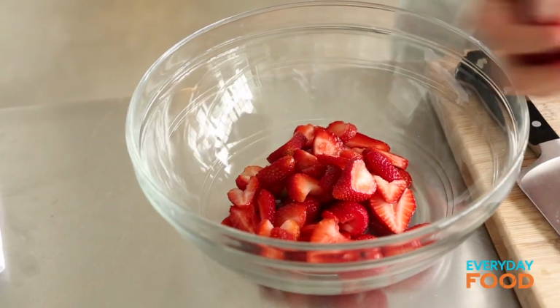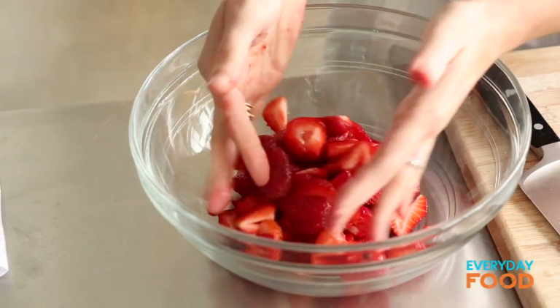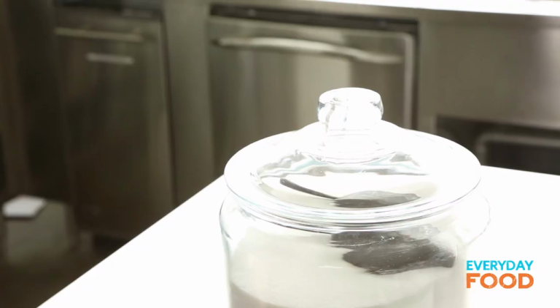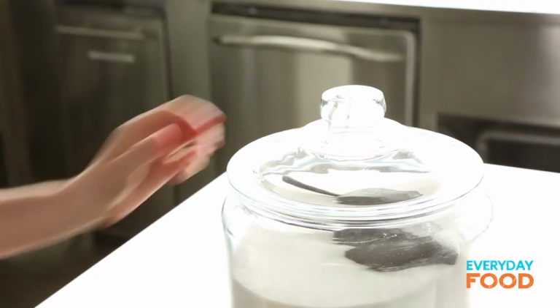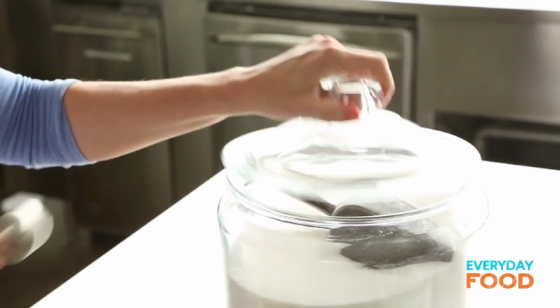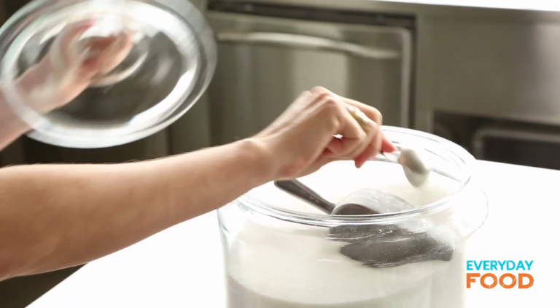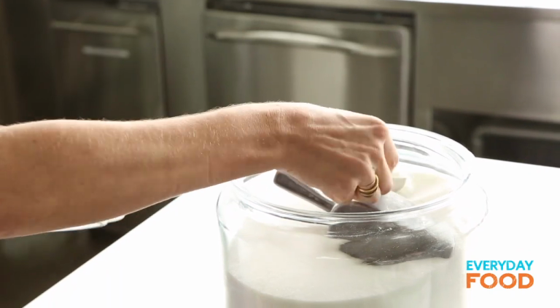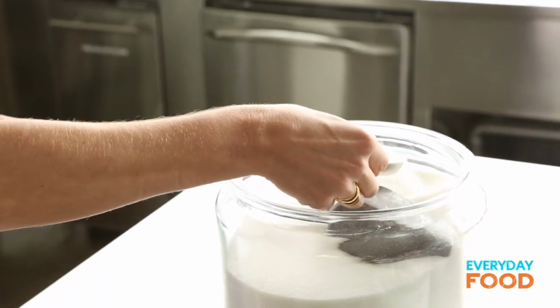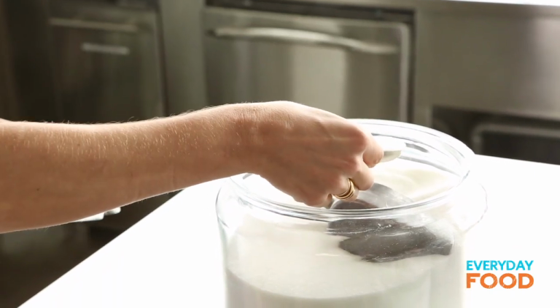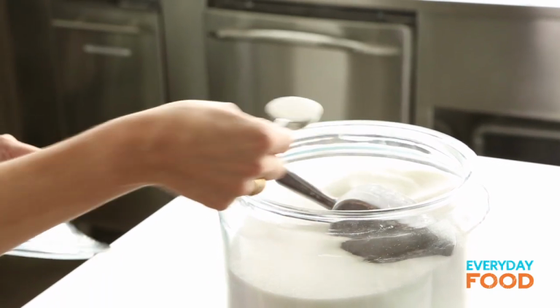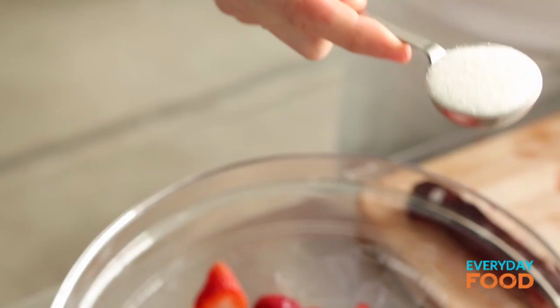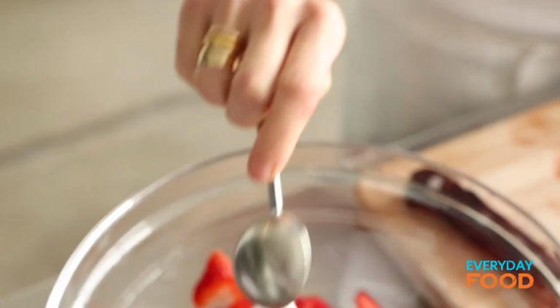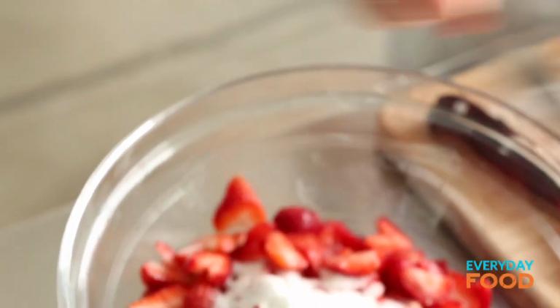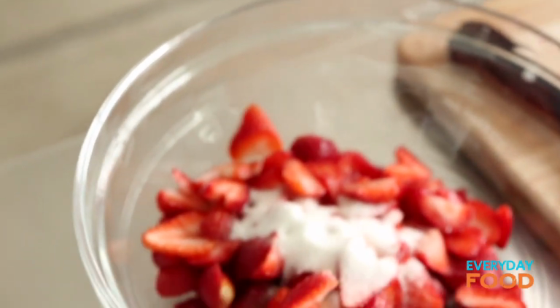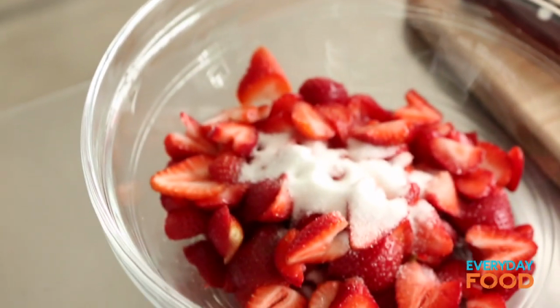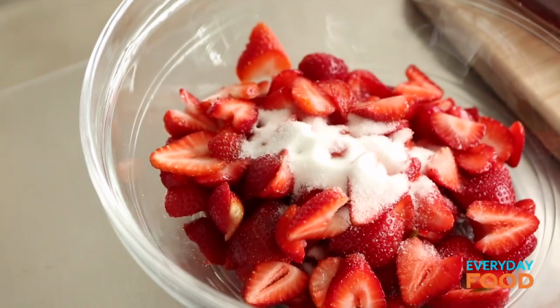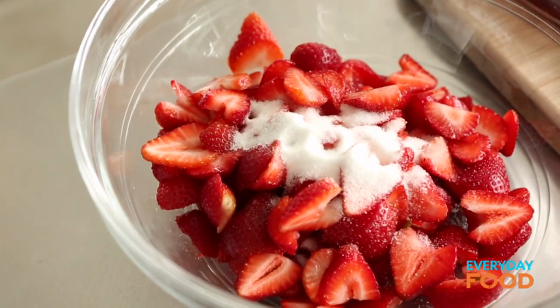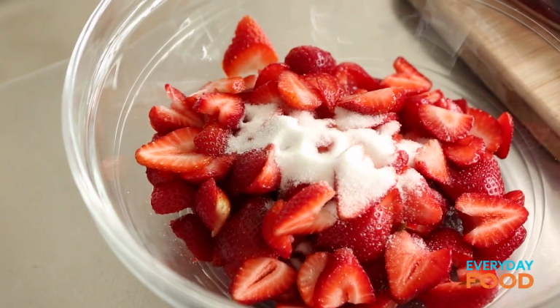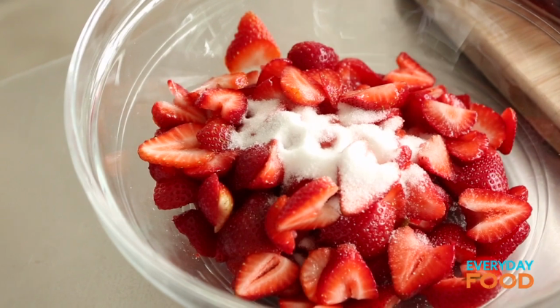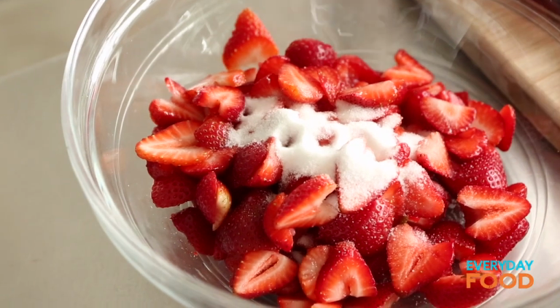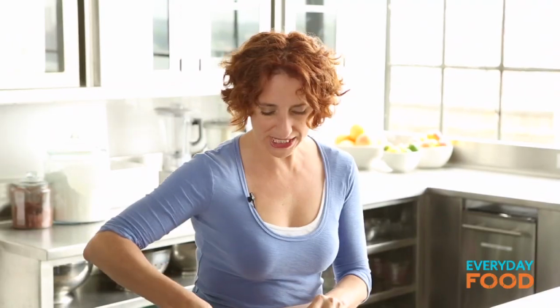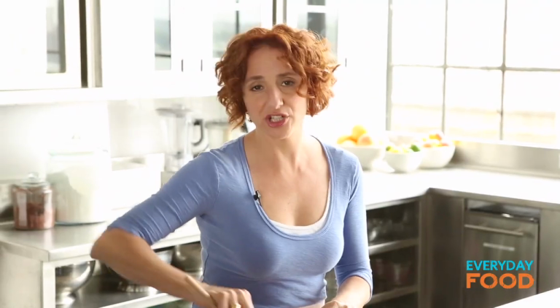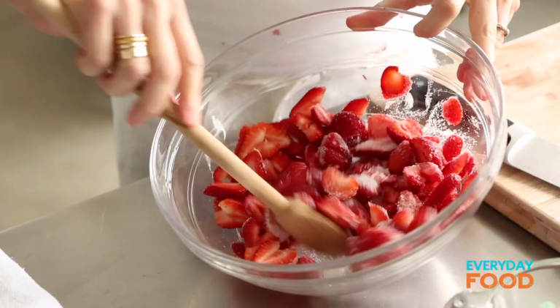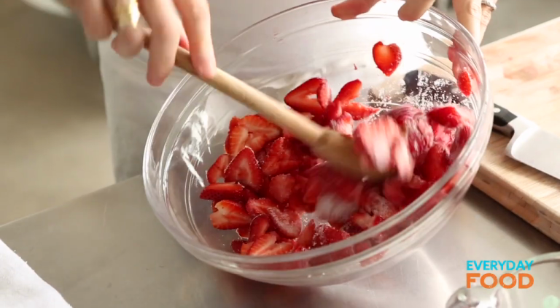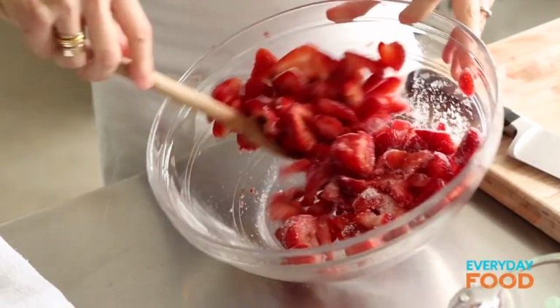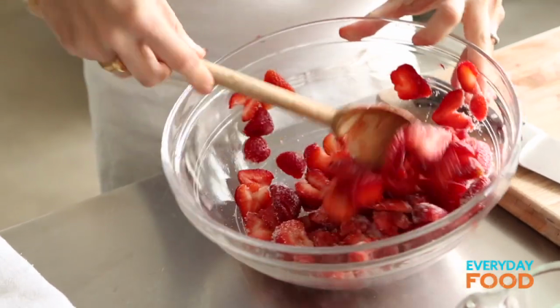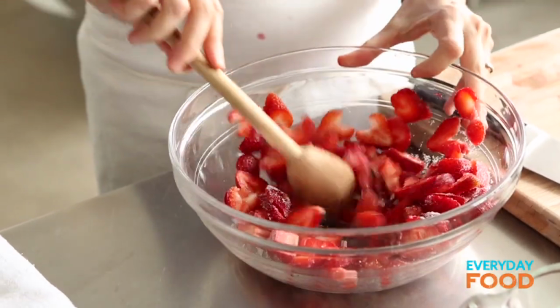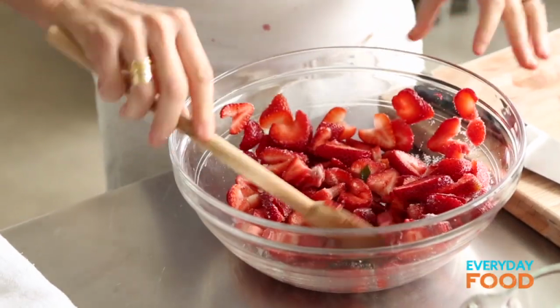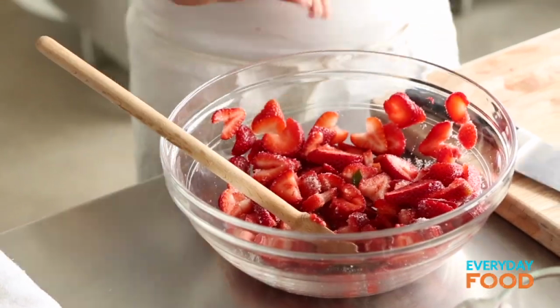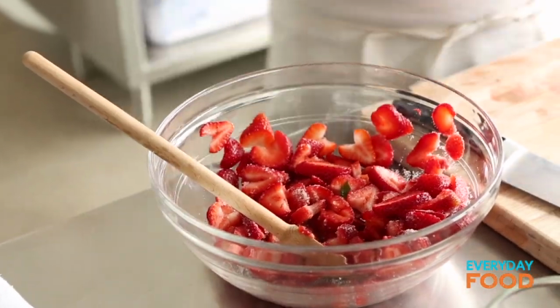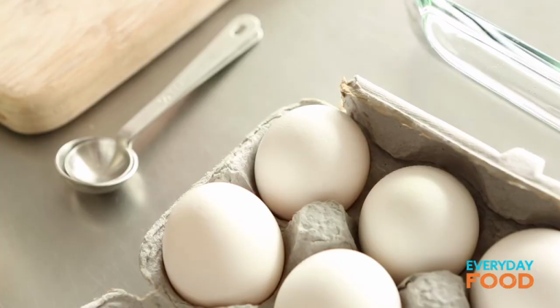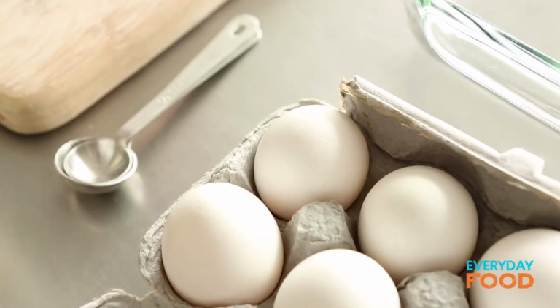You're going to macerate them with just a little bit of sugar — three tablespoons. If your strawberries are really sweet, use two. And if they're really, really sweet, add some lemon juice or a pinch of salt. Mix it up and then set that aside. The next thing you want to do is make your egg mixture.